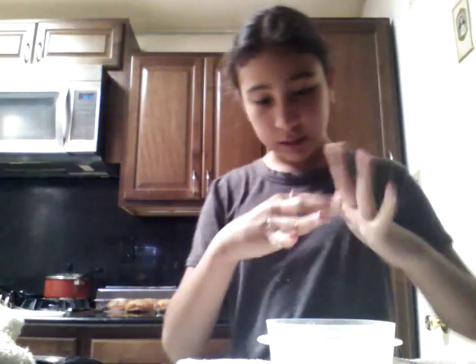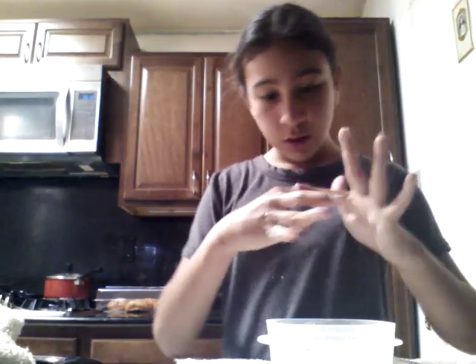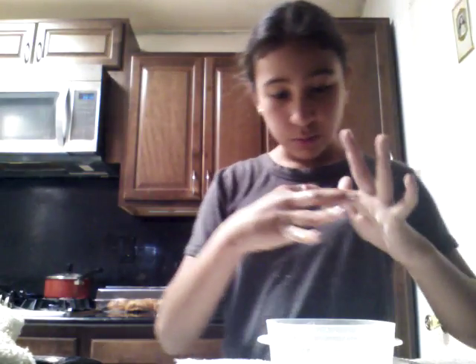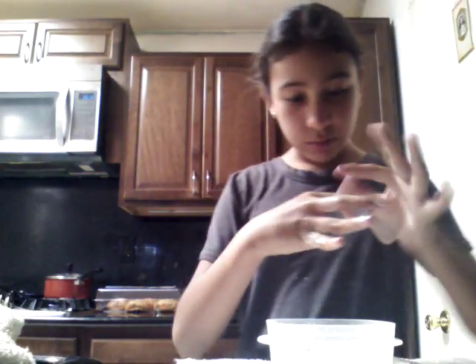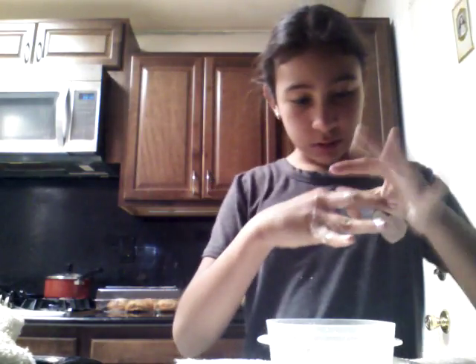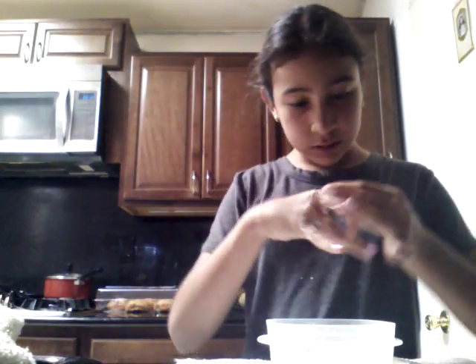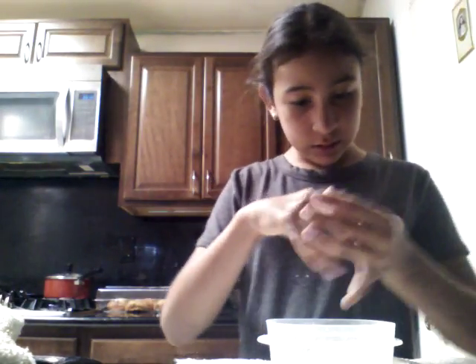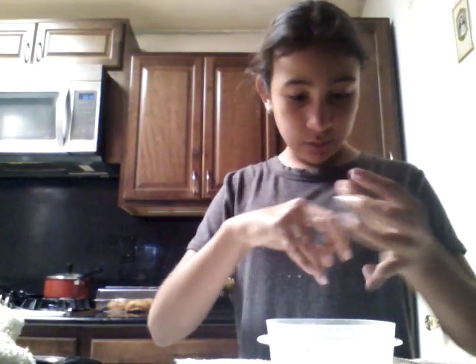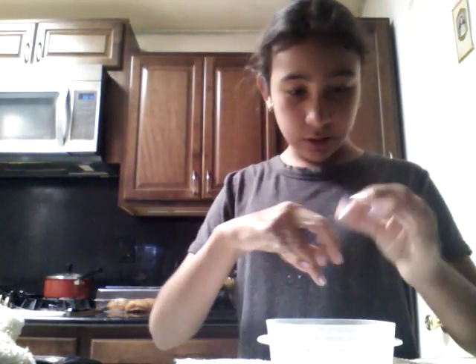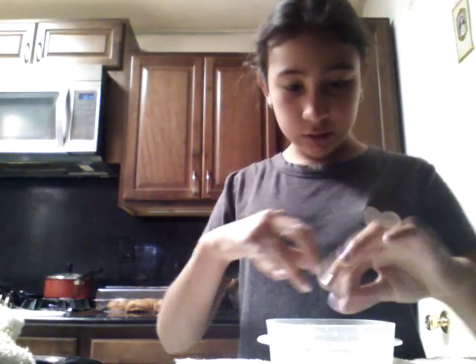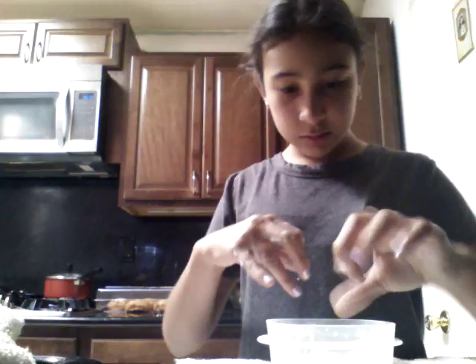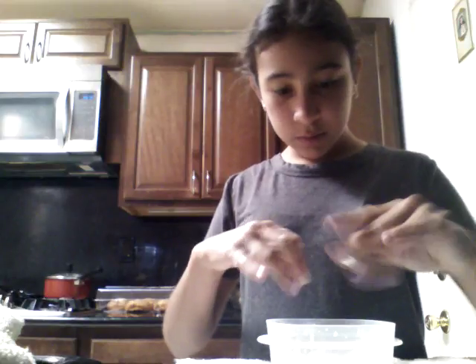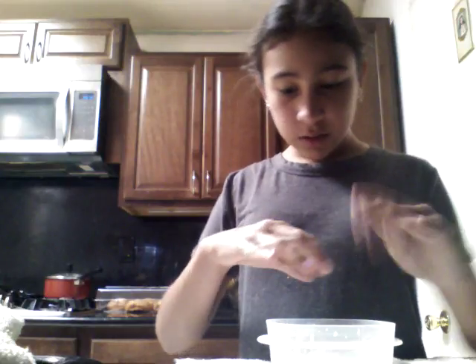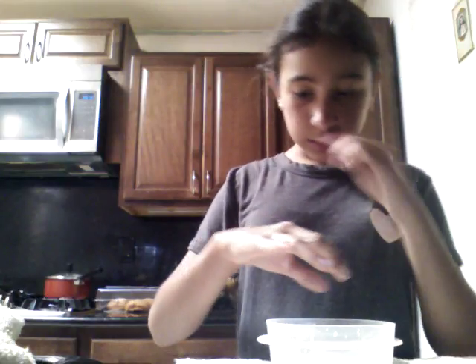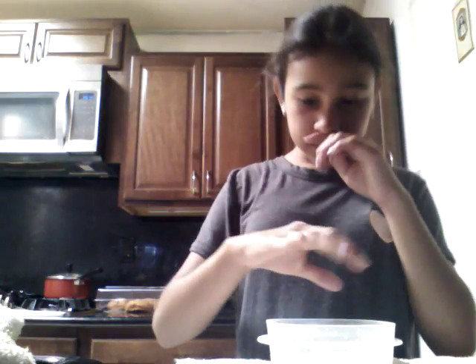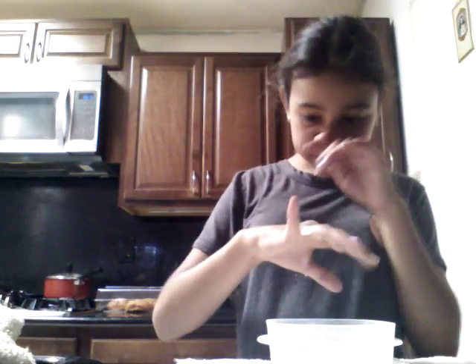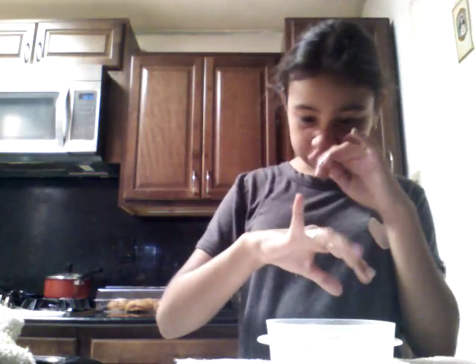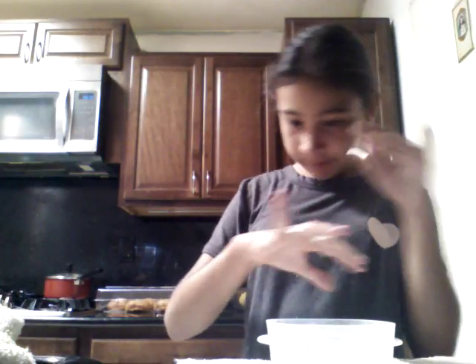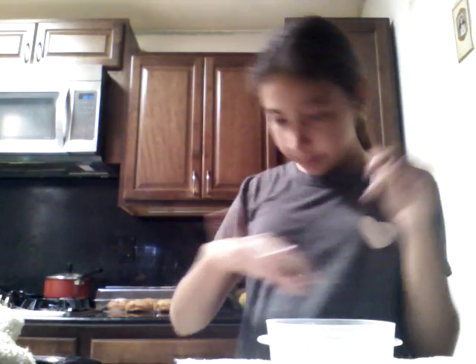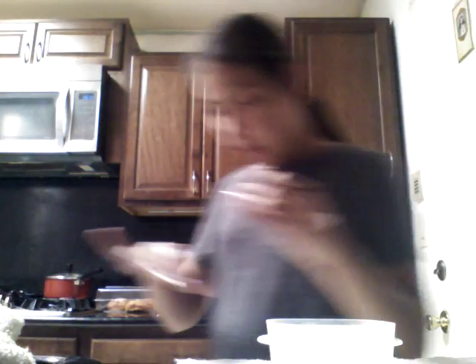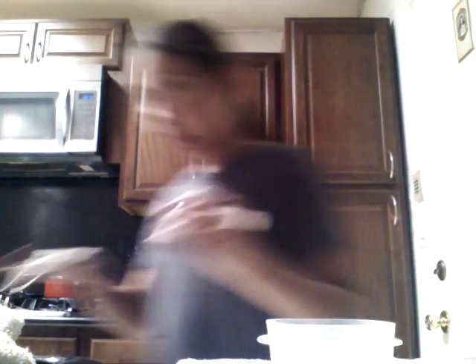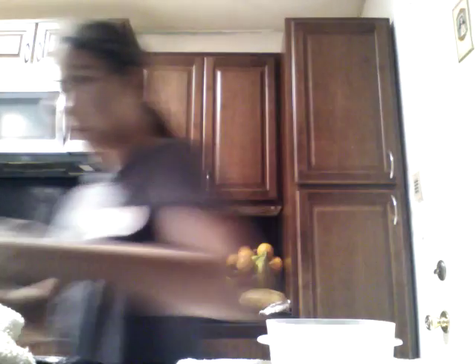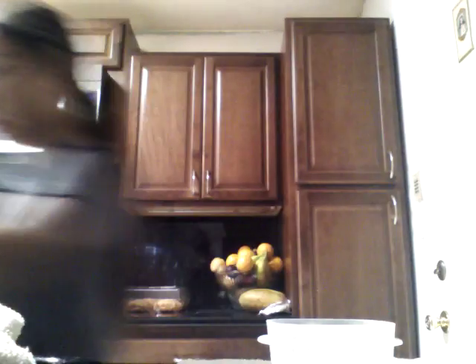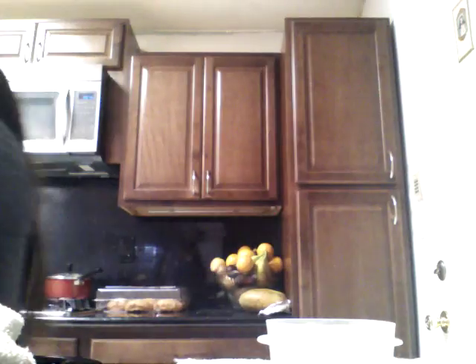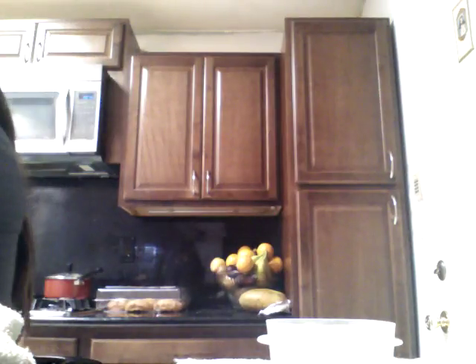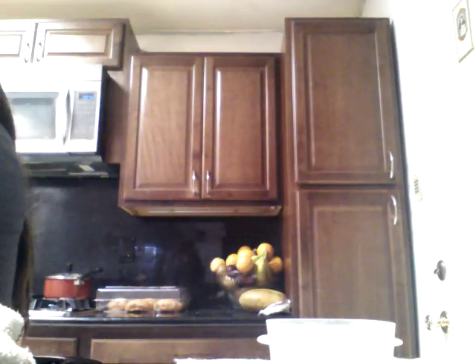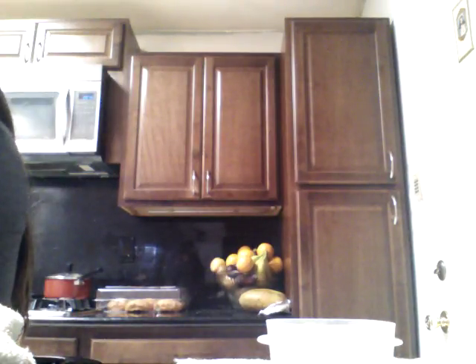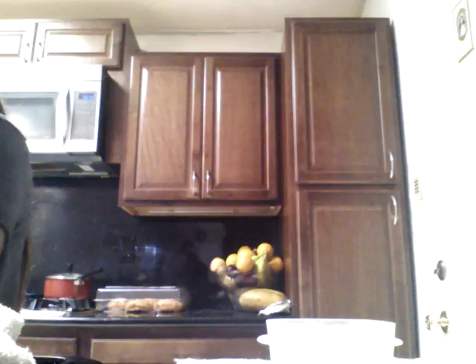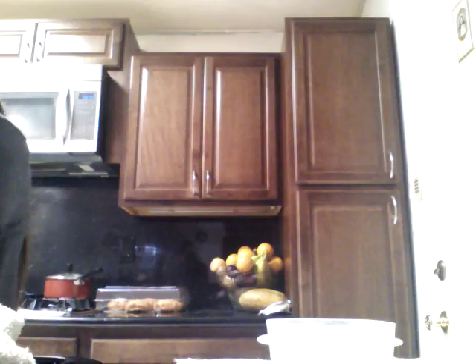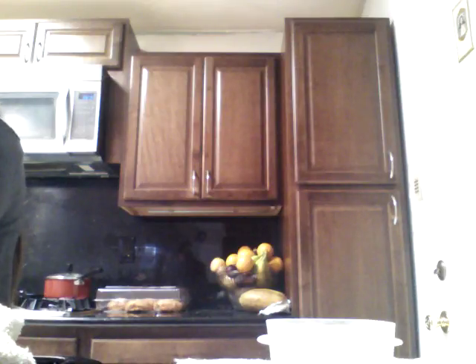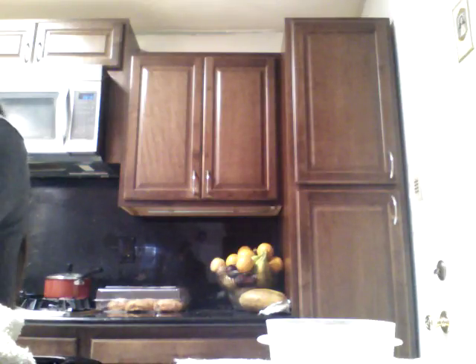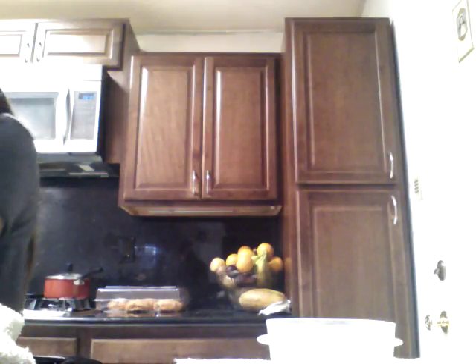When you want to clean it off your hands, you can just wash it off and add more water.